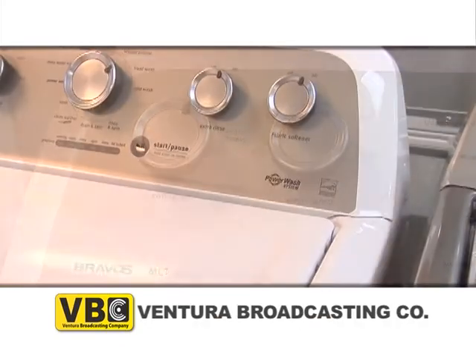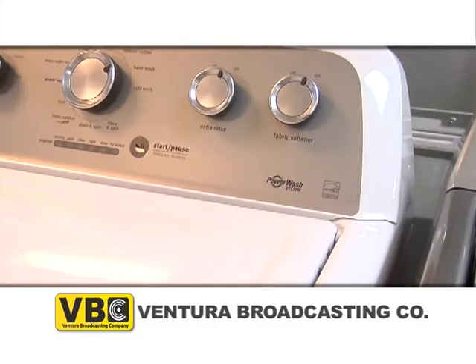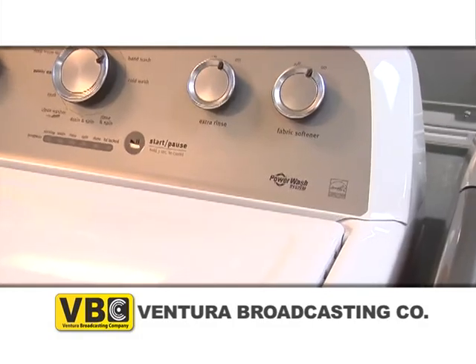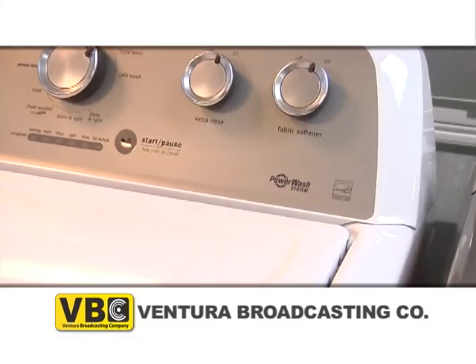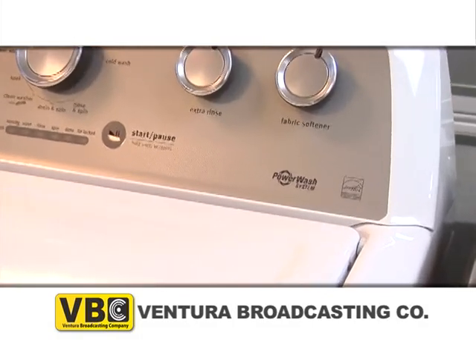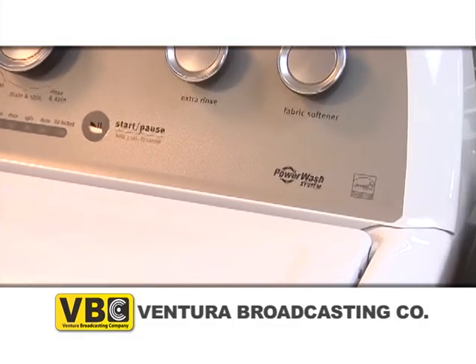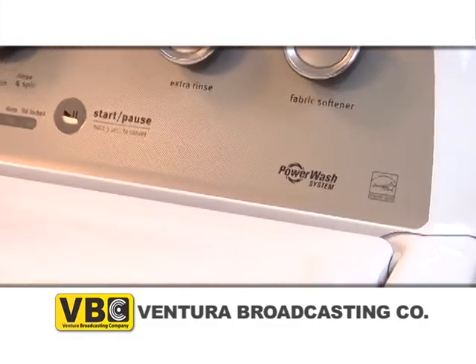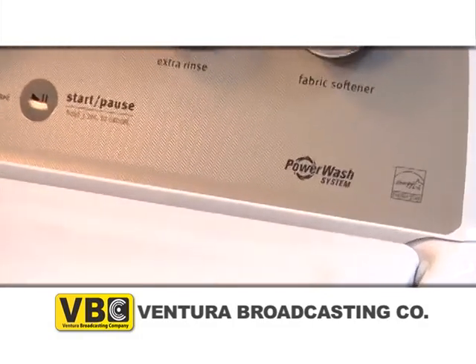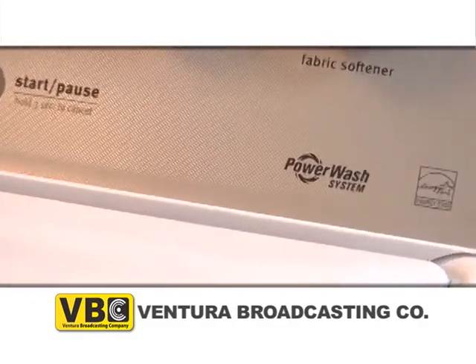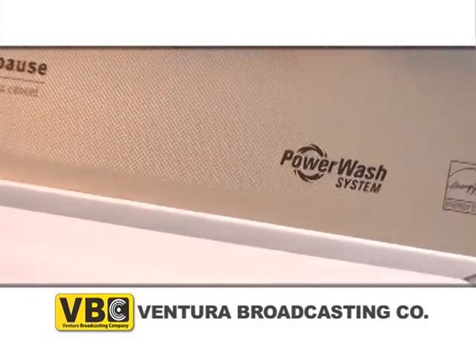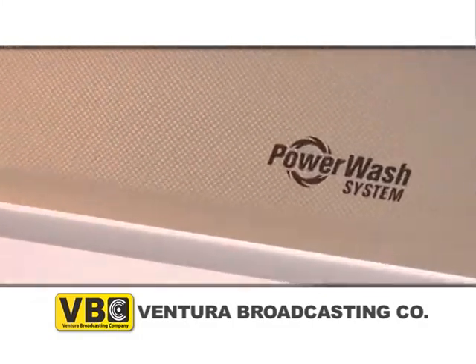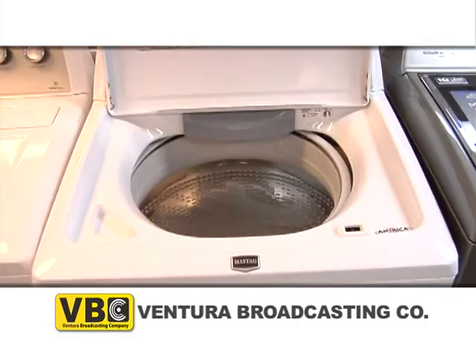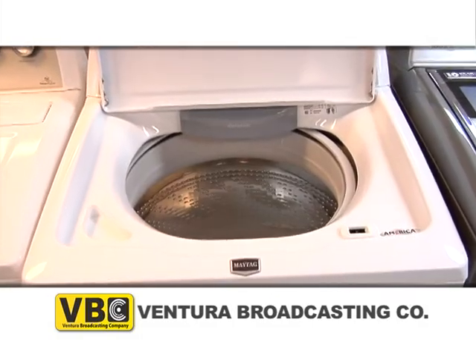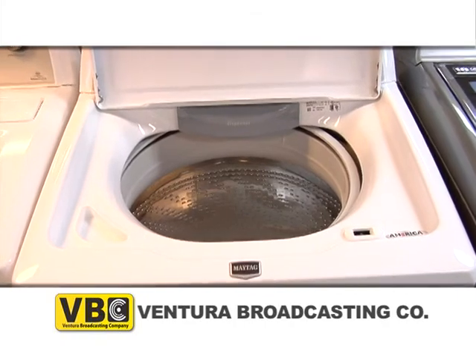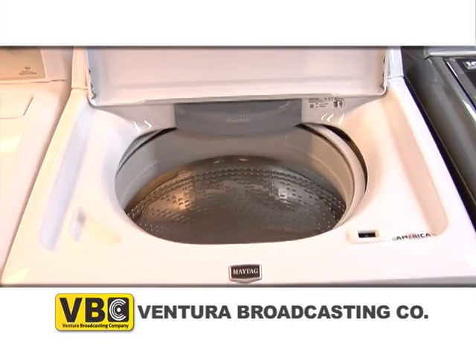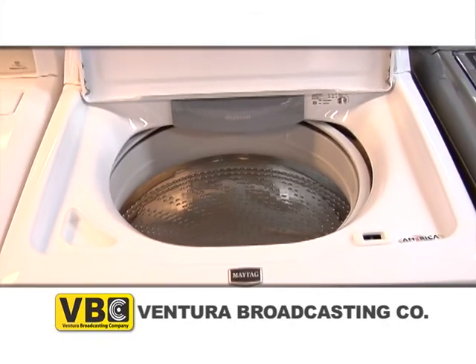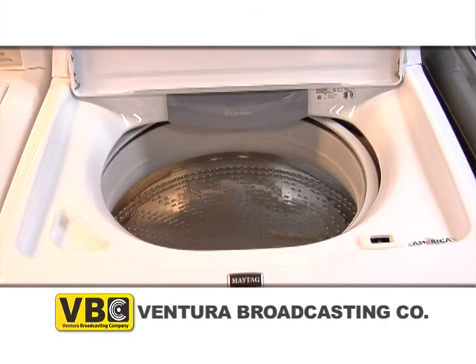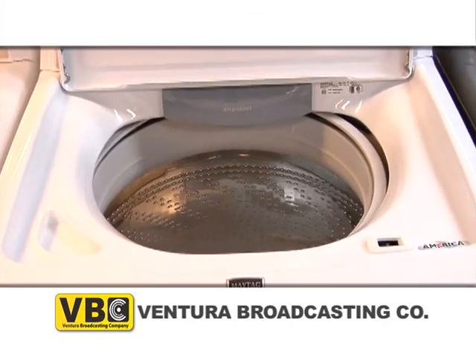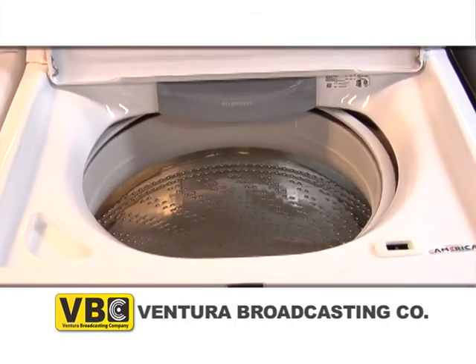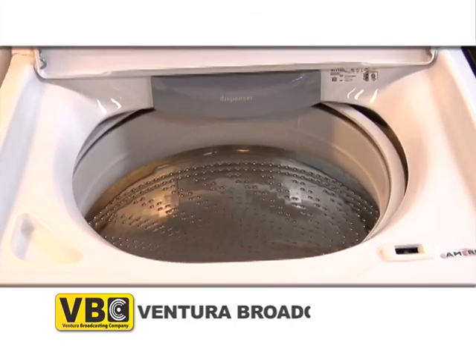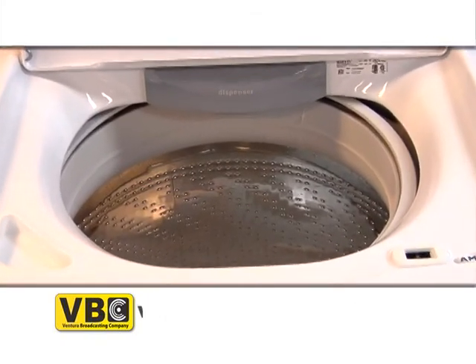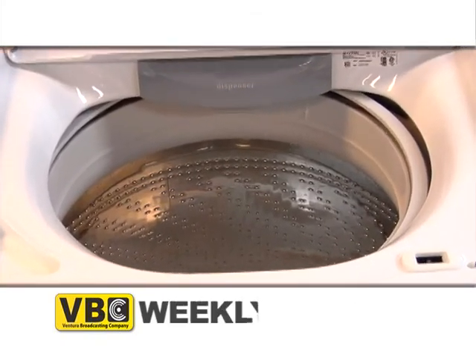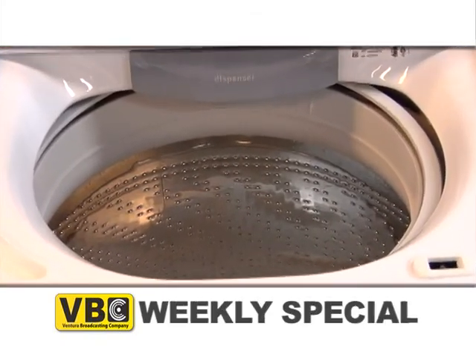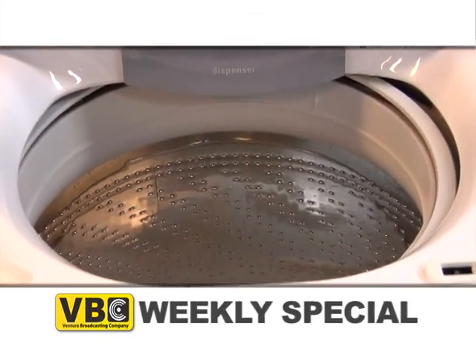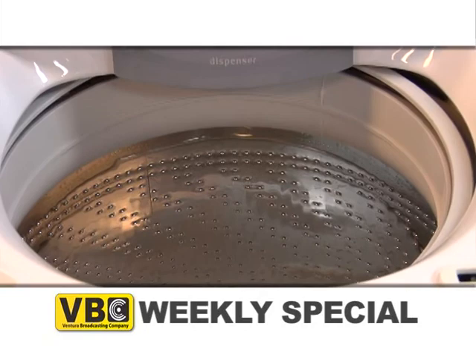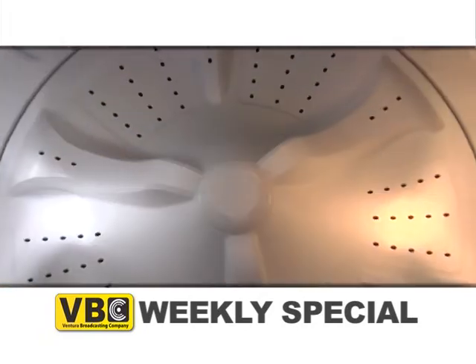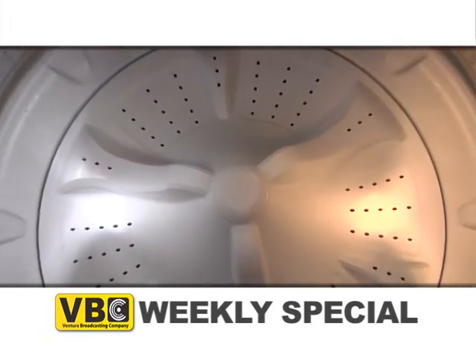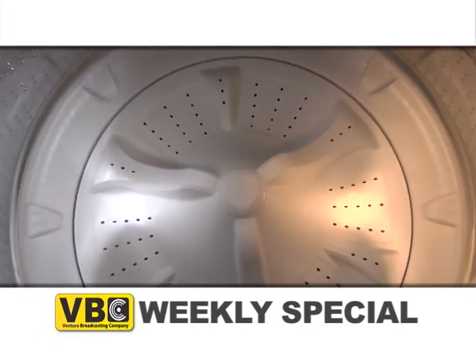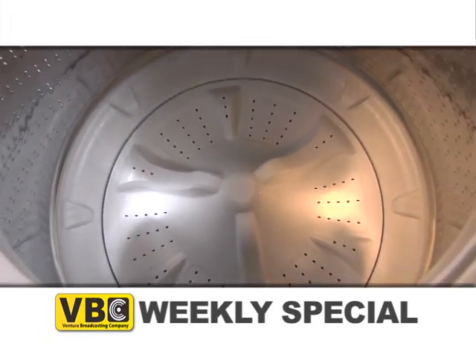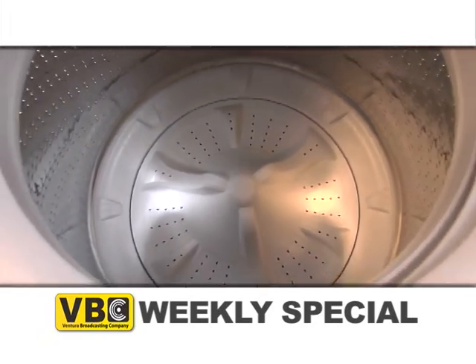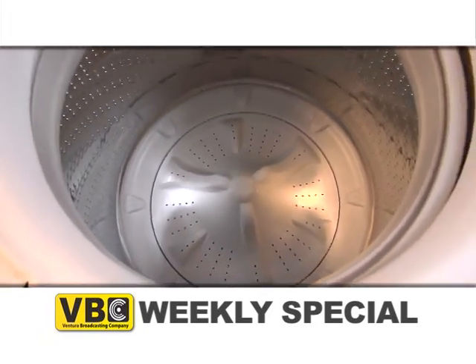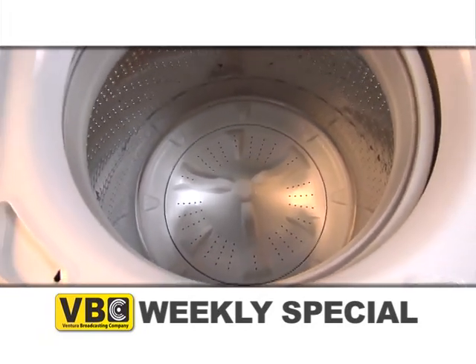This top-load washer has an exclusive PowerWash system filled with extra cleaning actions and a deep rinse to clean your toughest stains. Inside this Maytag washer is a modern and durable stainless steel wash basket to handle your largest loads.